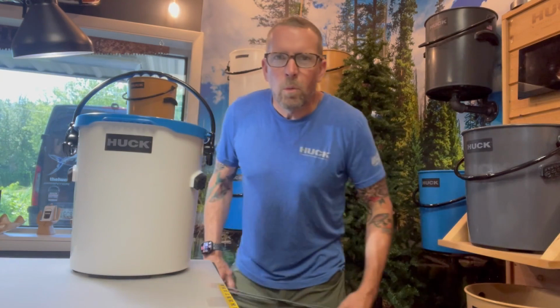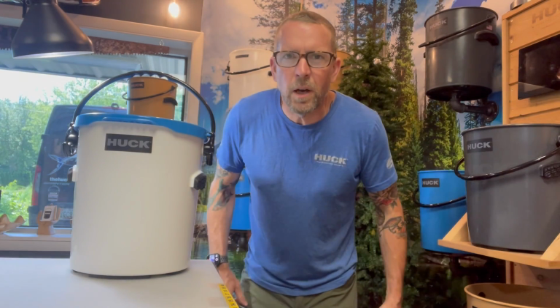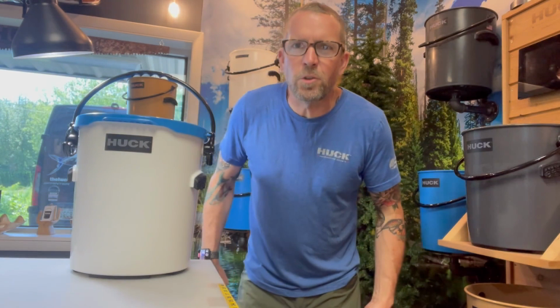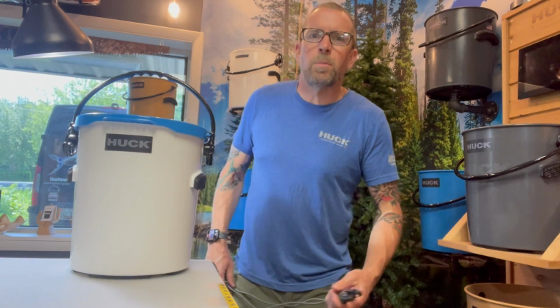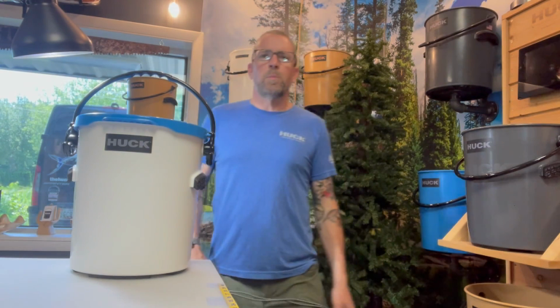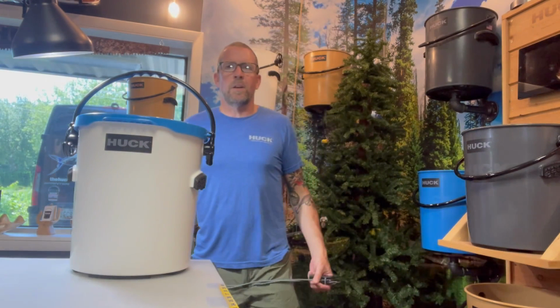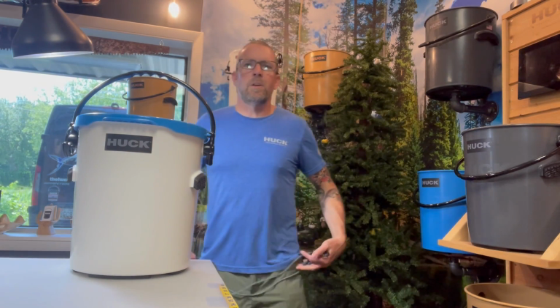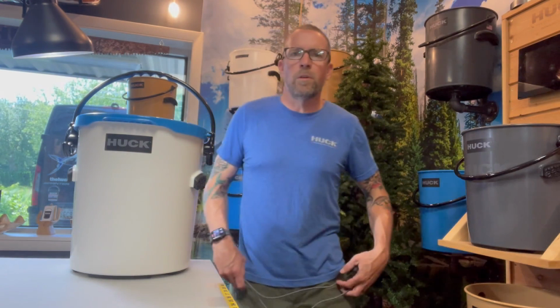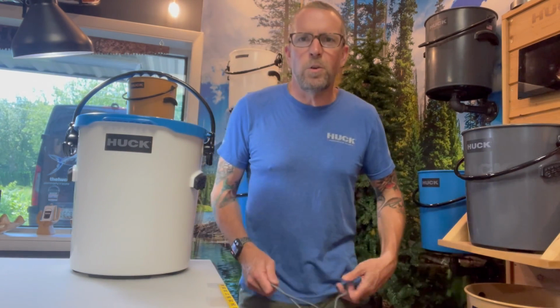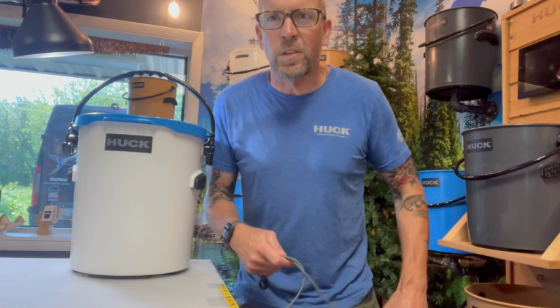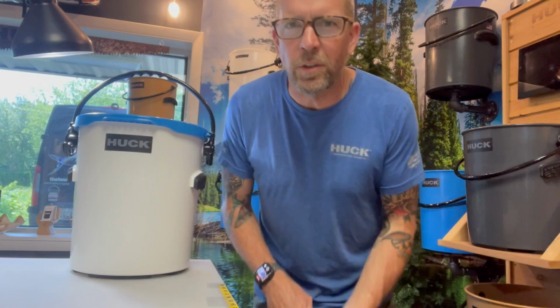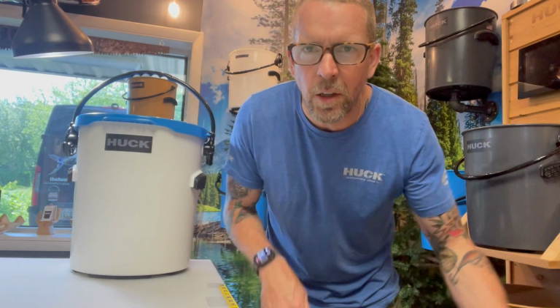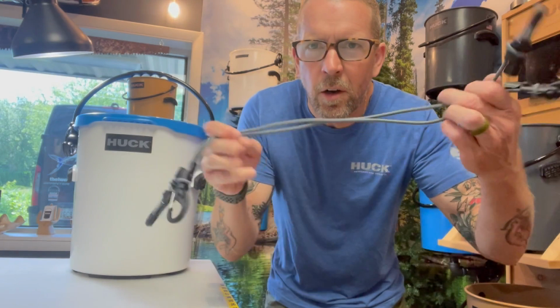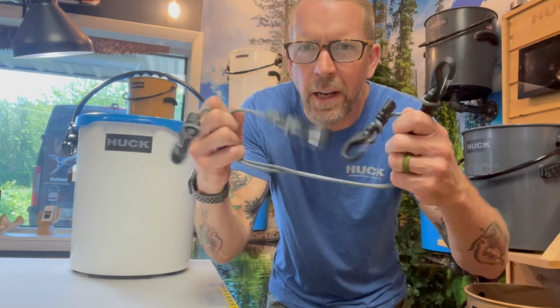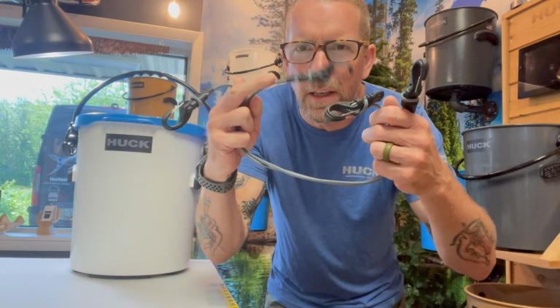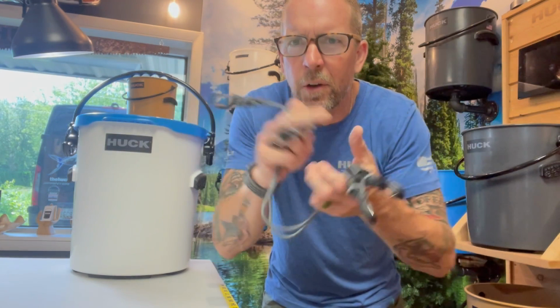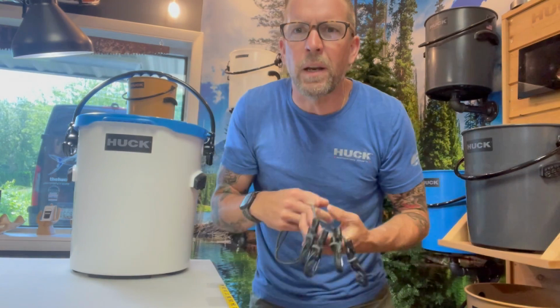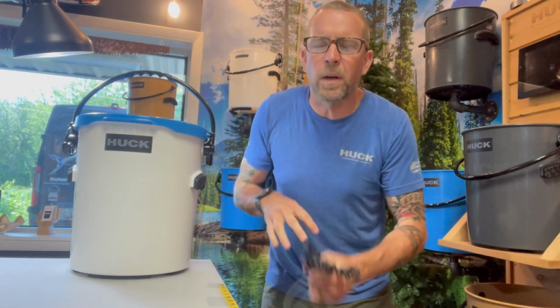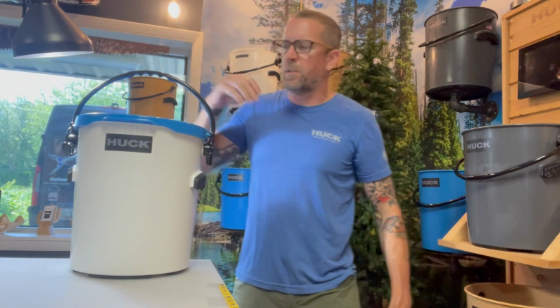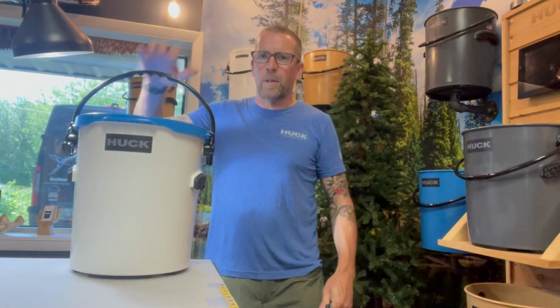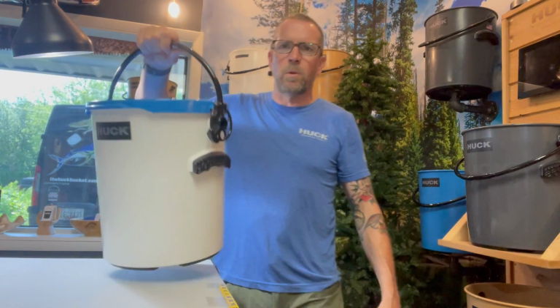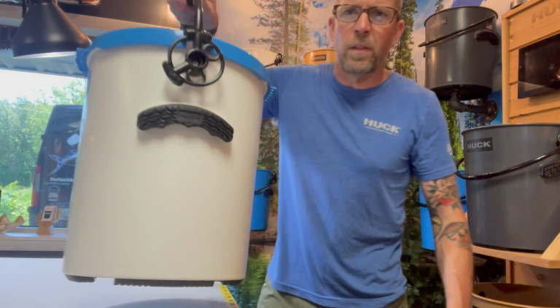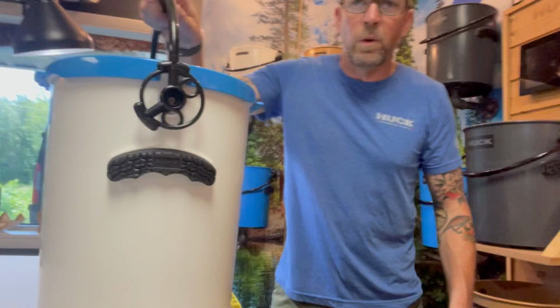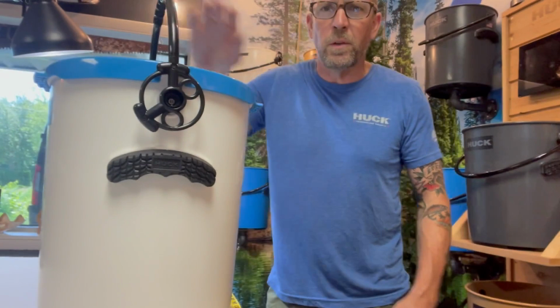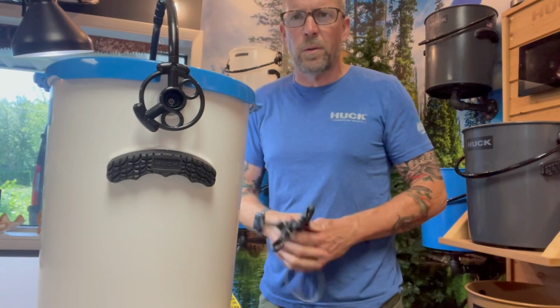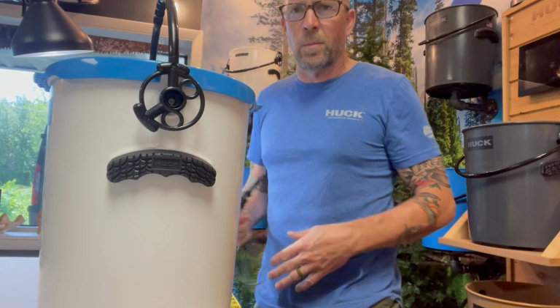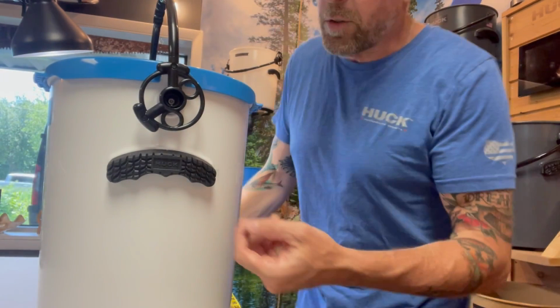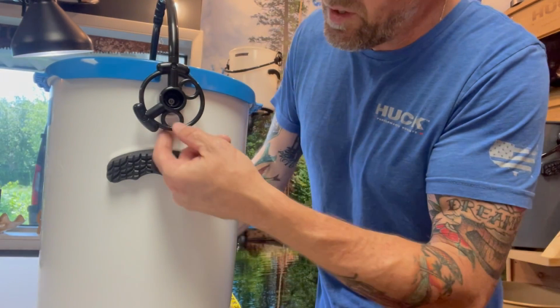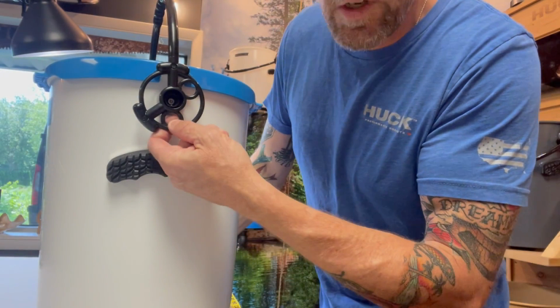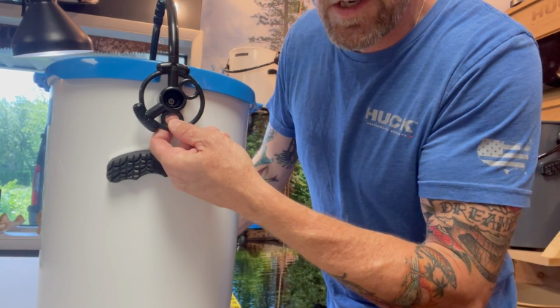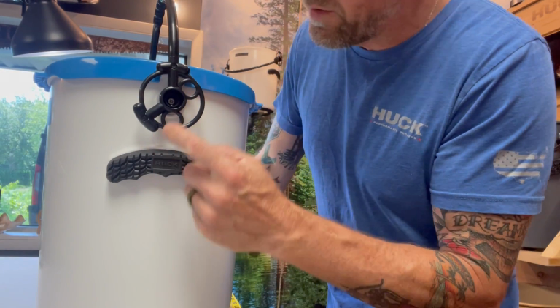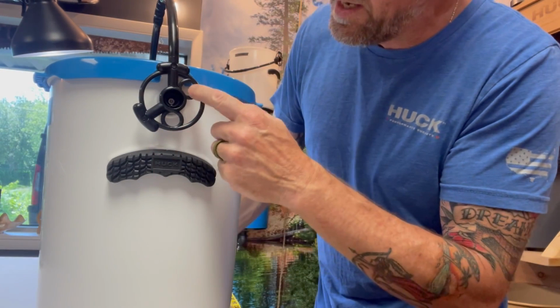What's up guys, this is Joe with Huck Performance Buckets and I'm here to tell you about one of our newest accessories, our tie-down kit. So everybody hates buckets that spill and we thought of that when we built the new handle system. So these little guys right here are the tie-downs.